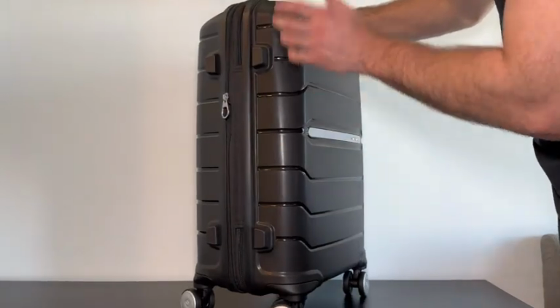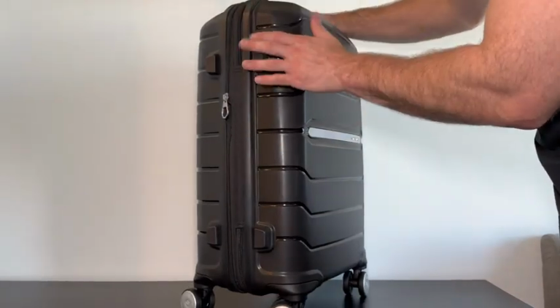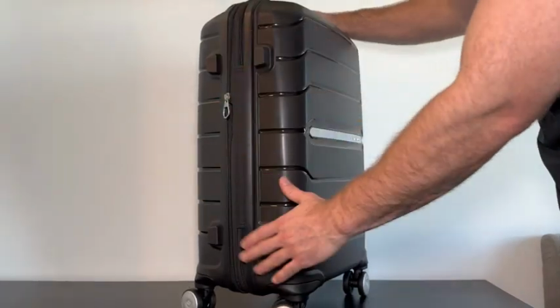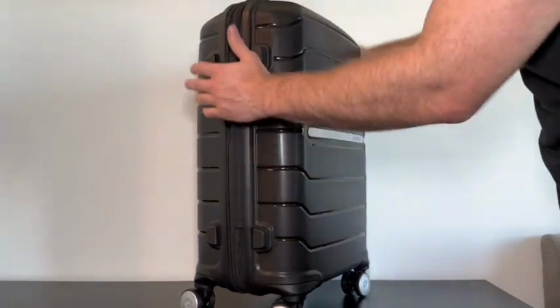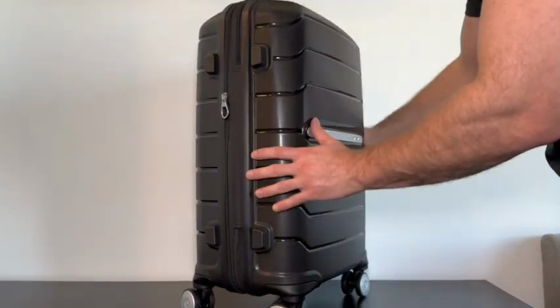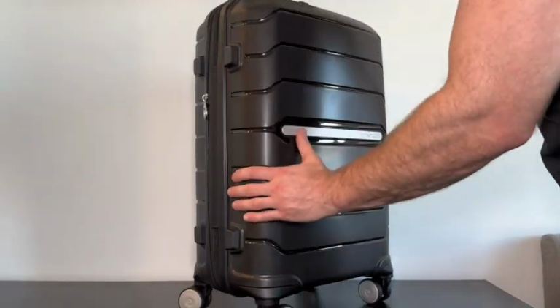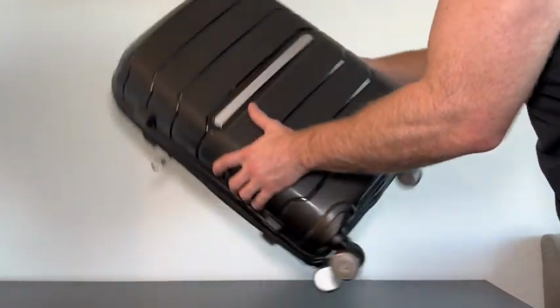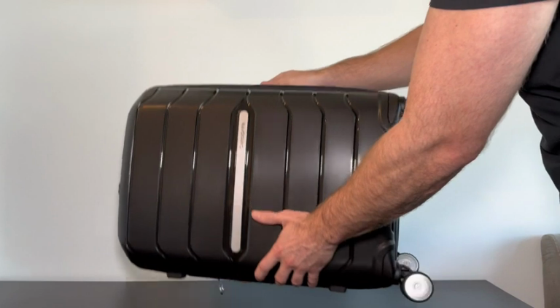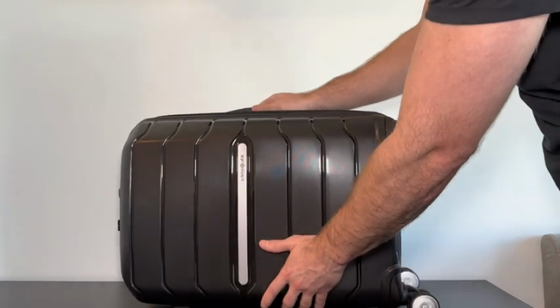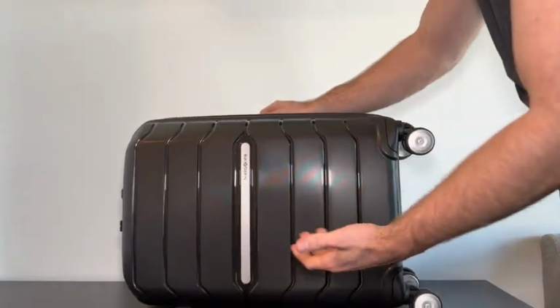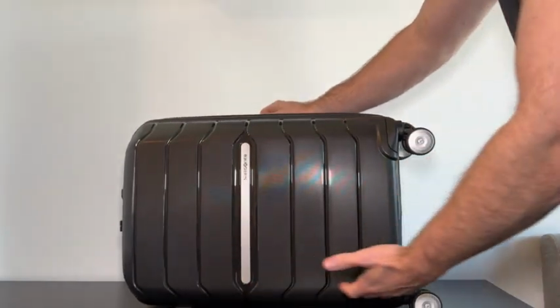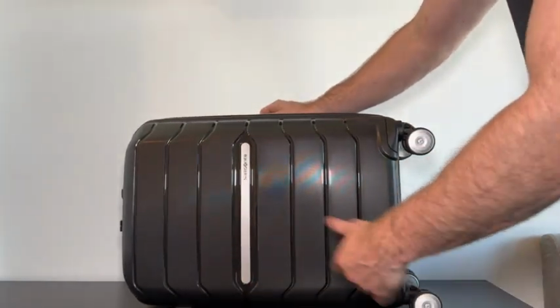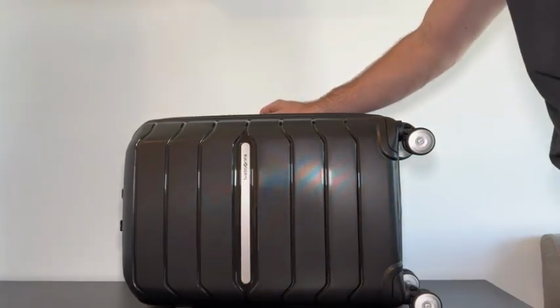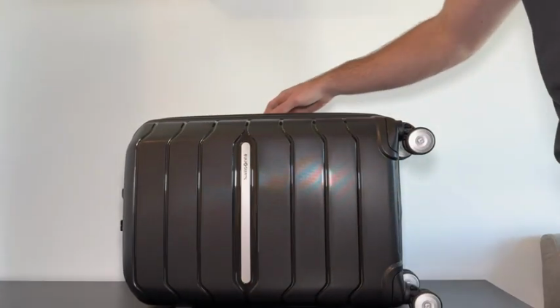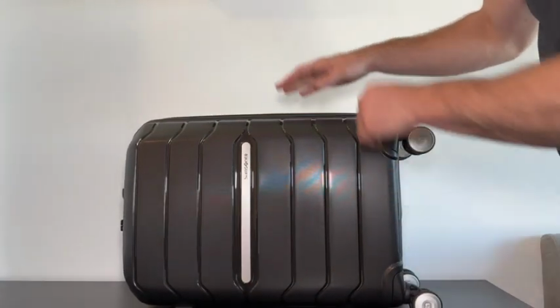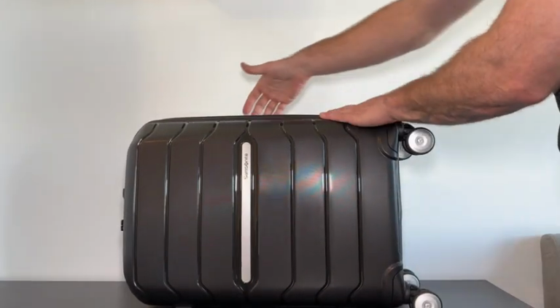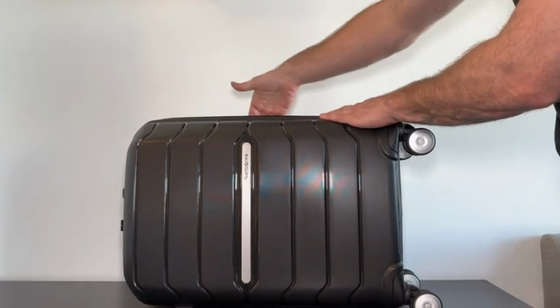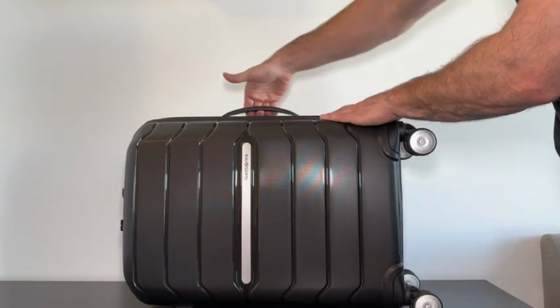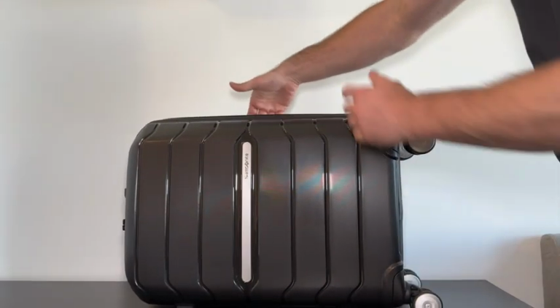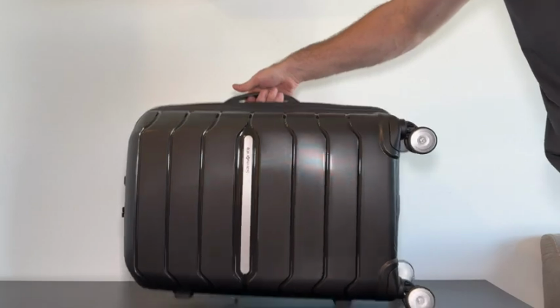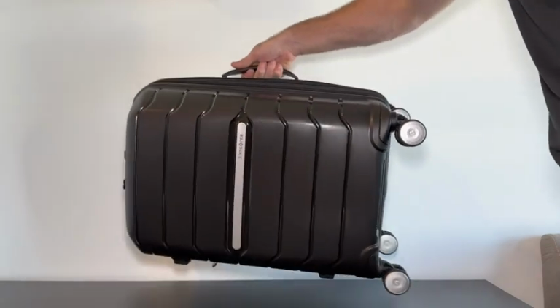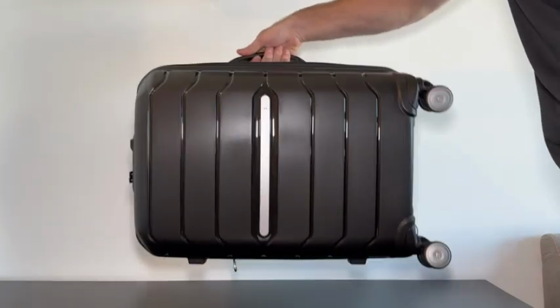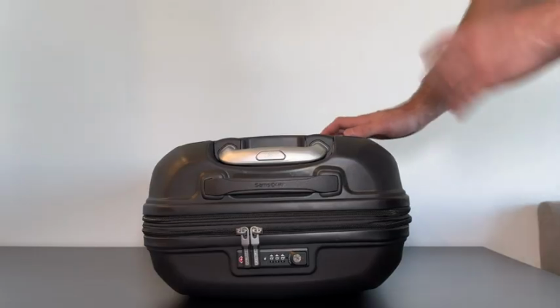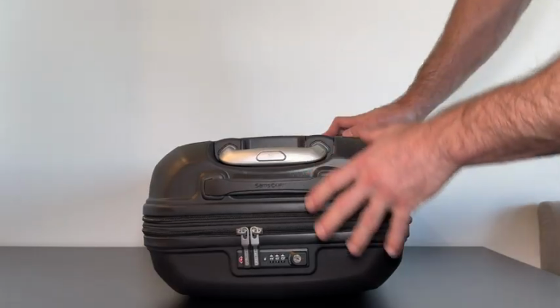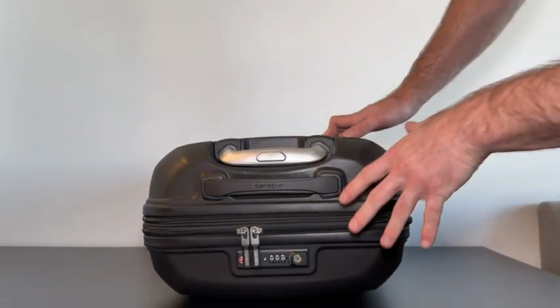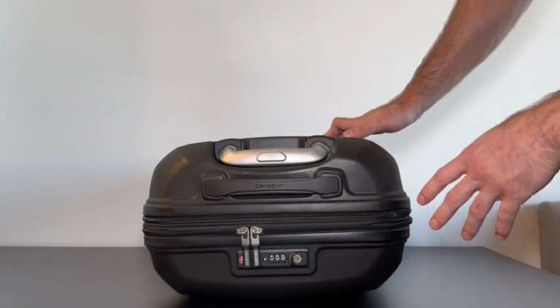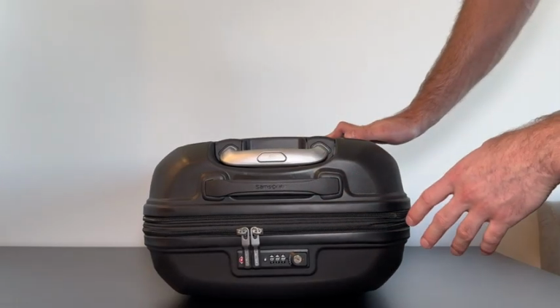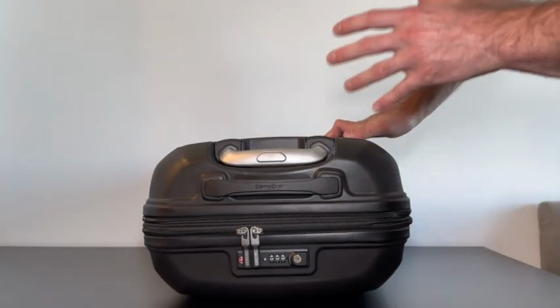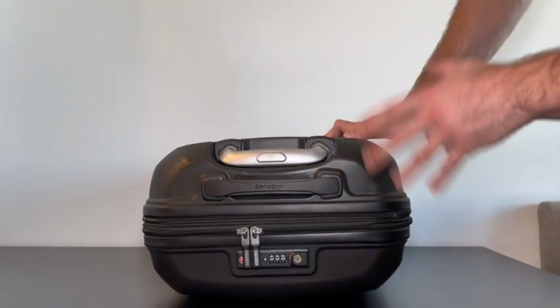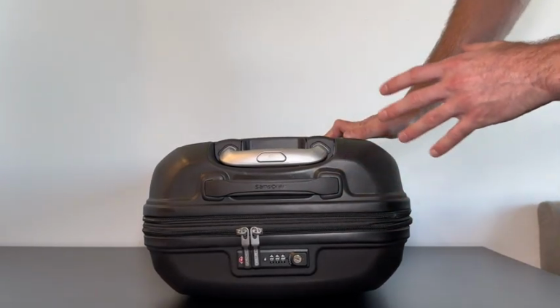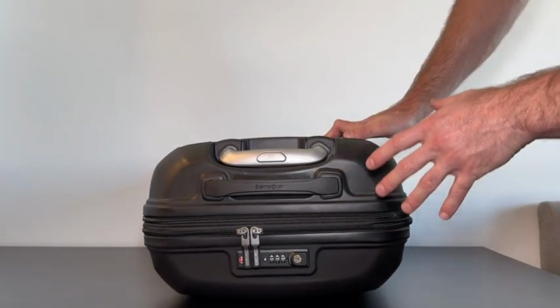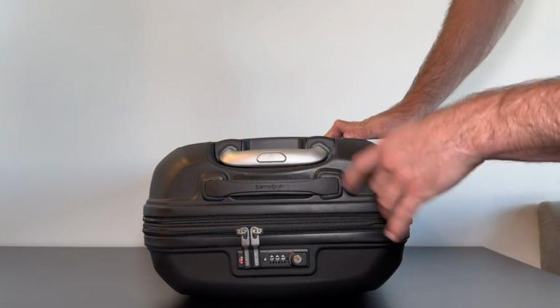Taking a look at some features on the side, we have four different bumpers so that if we put it on its side it's not going to scratch the bottom. We also have a nice handle here on top to easily pick it up, and there are a lot of features I love at the top of the suitcase.